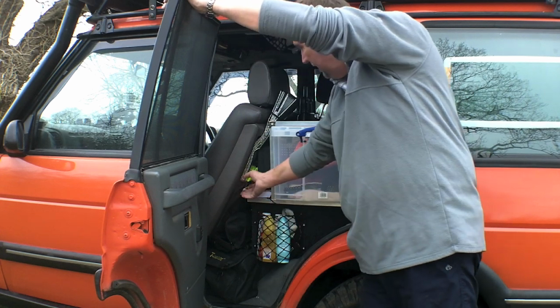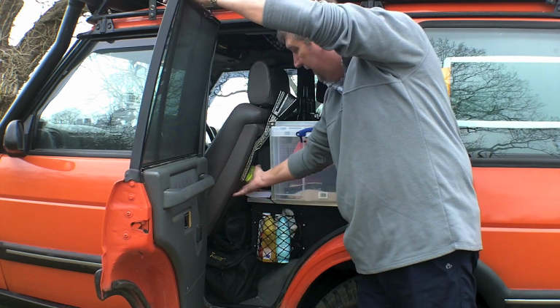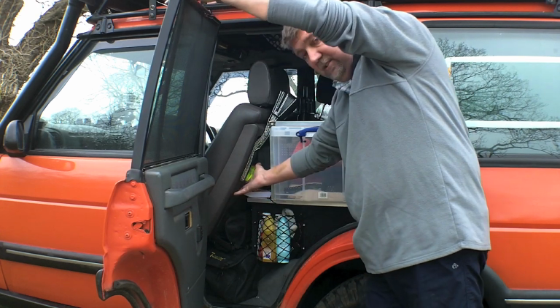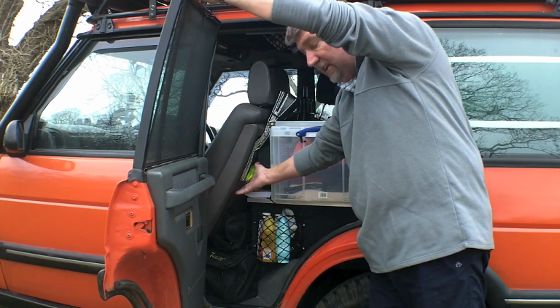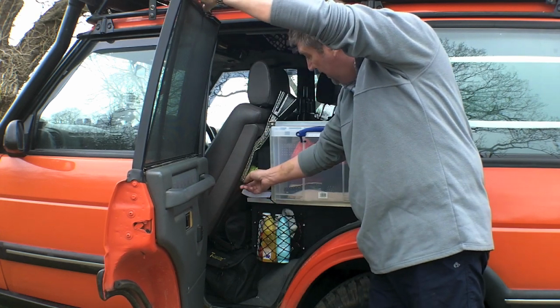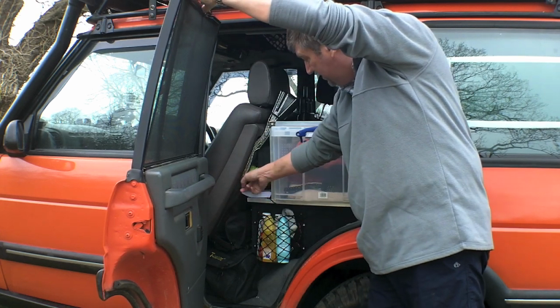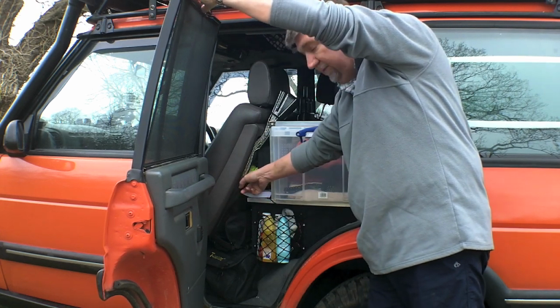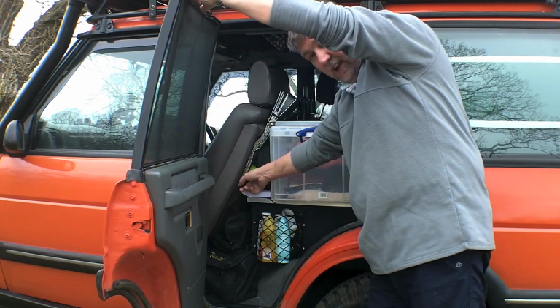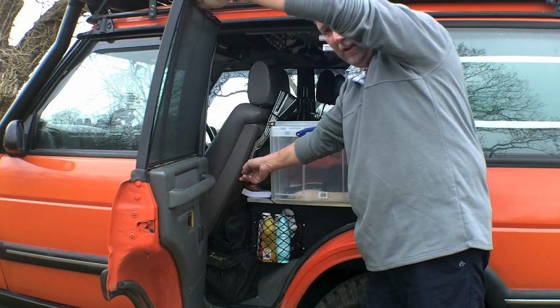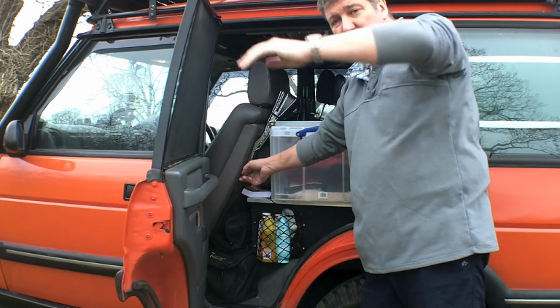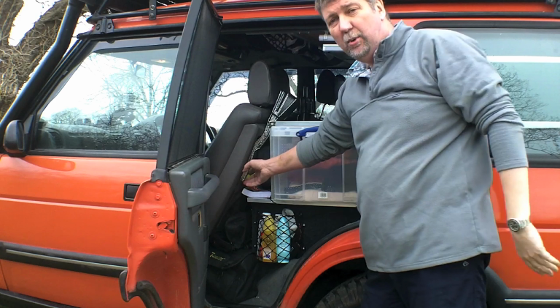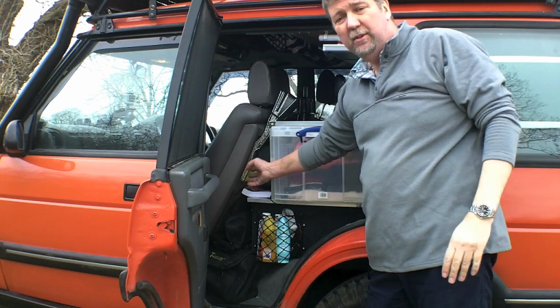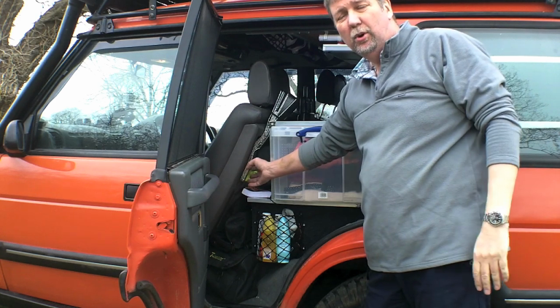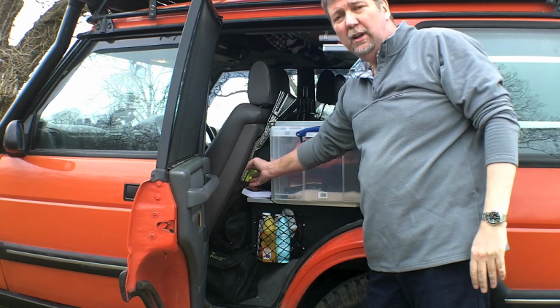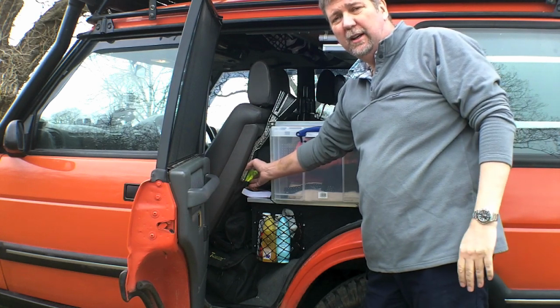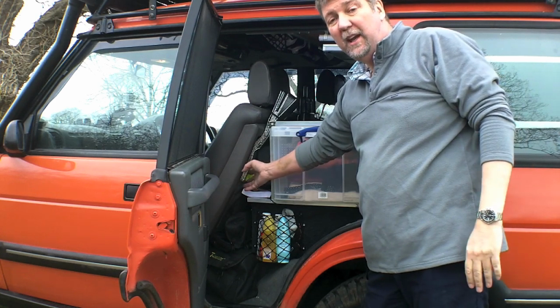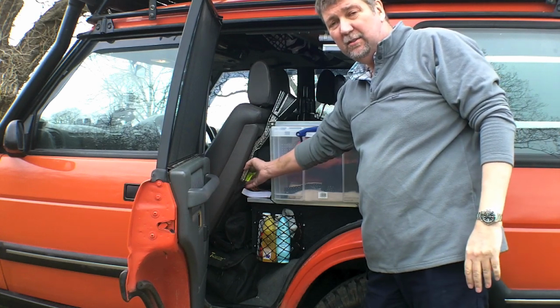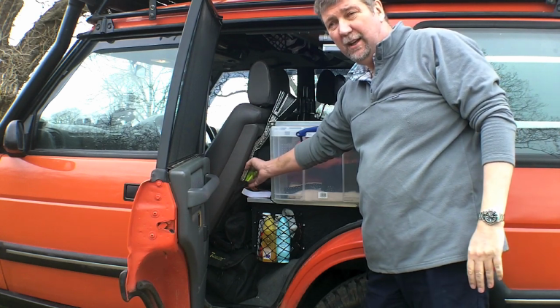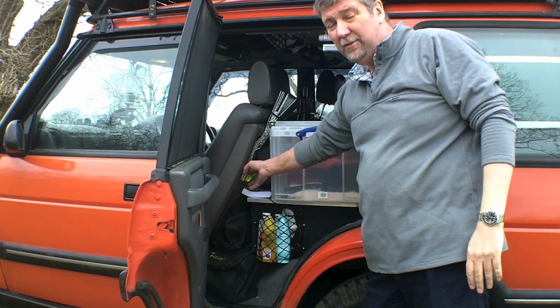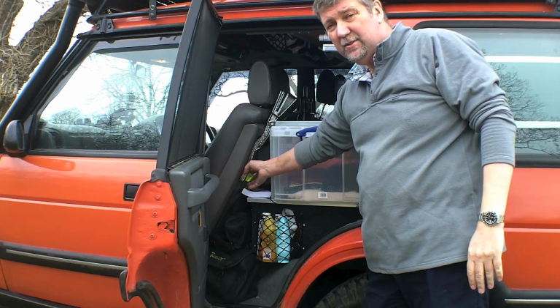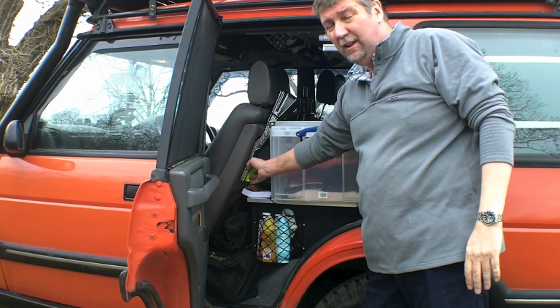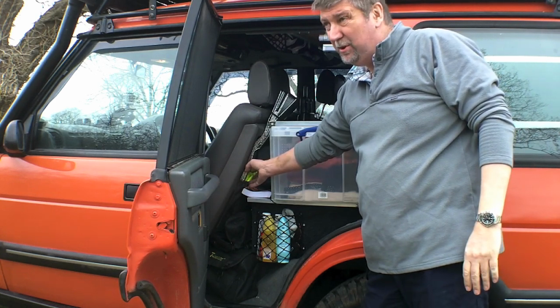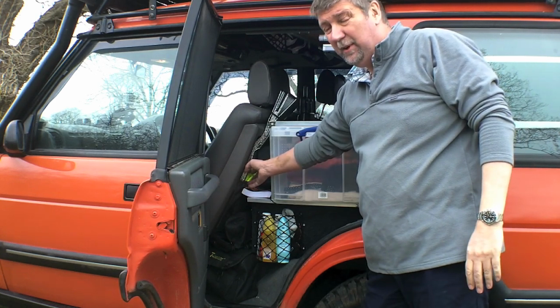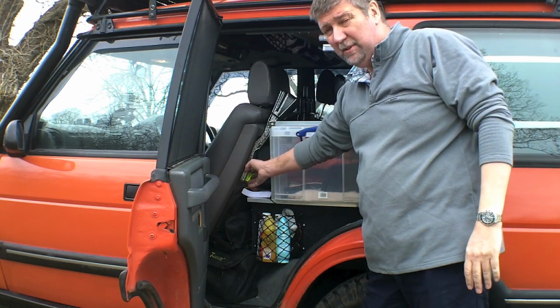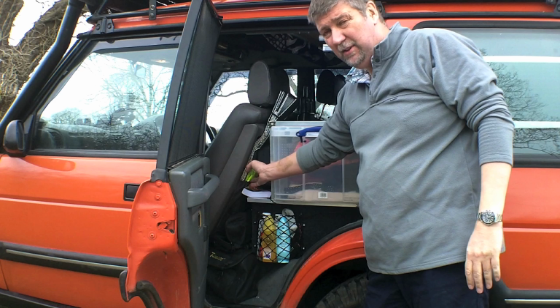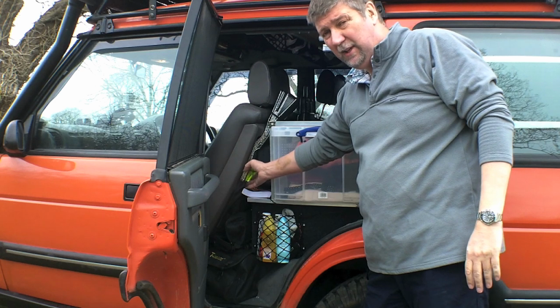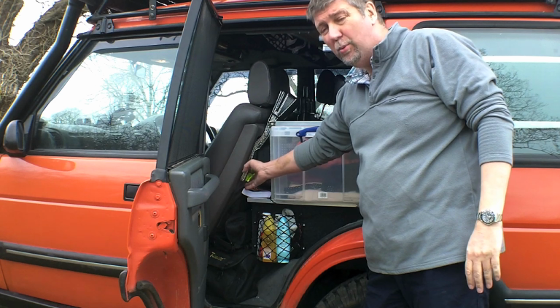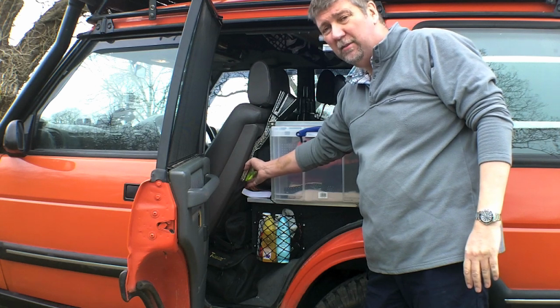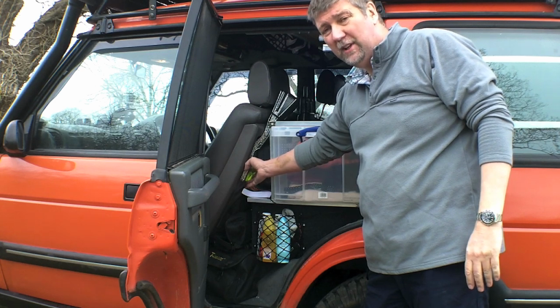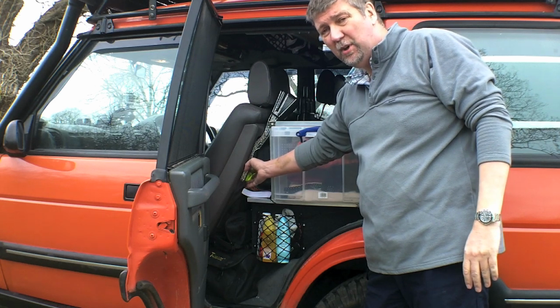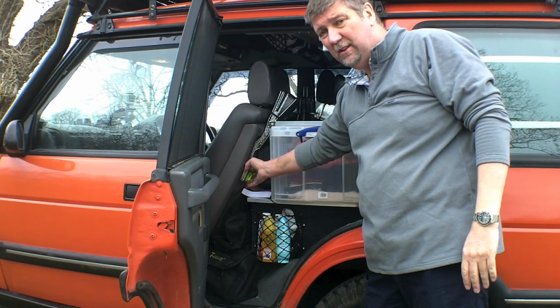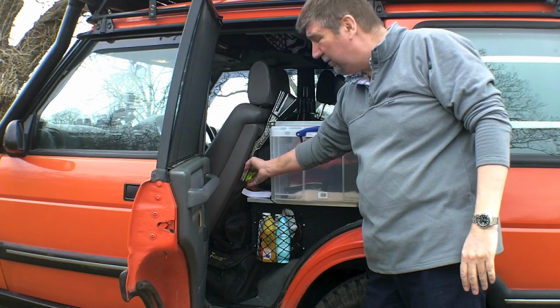In the back of each of the seats is a high-vis jacket, which is a requirement for Spain and France. In fact, most European countries require you to carry one for each person in the vehicle.